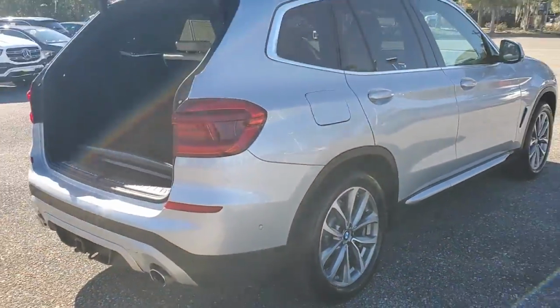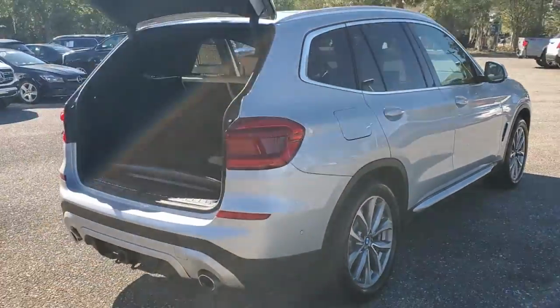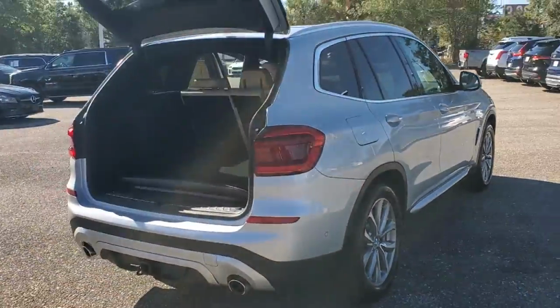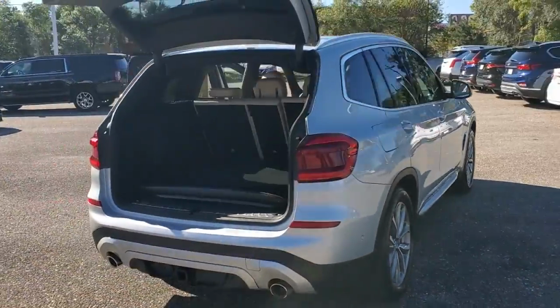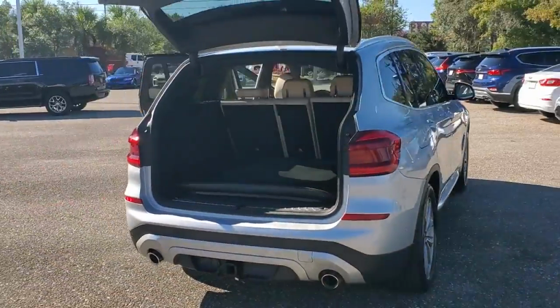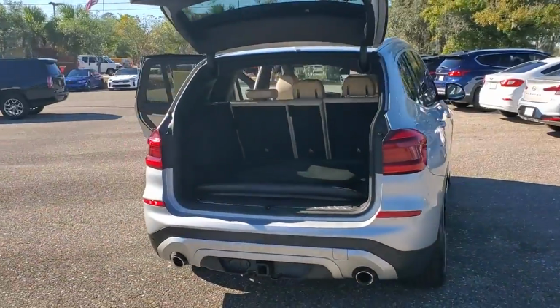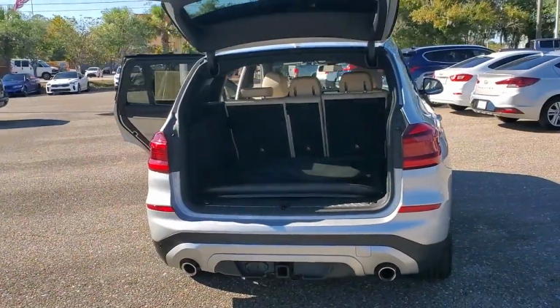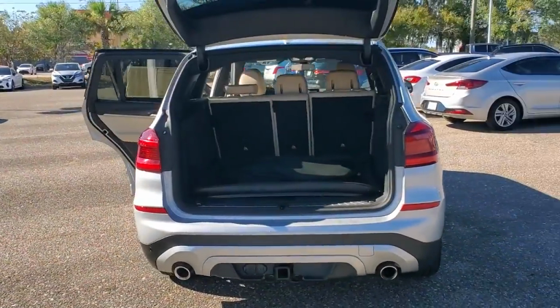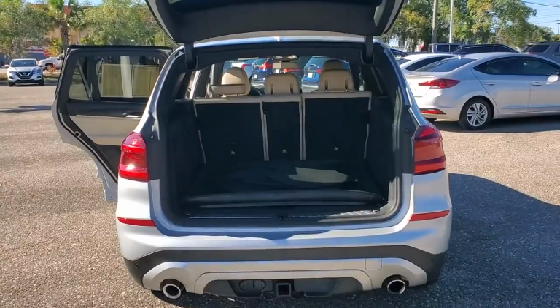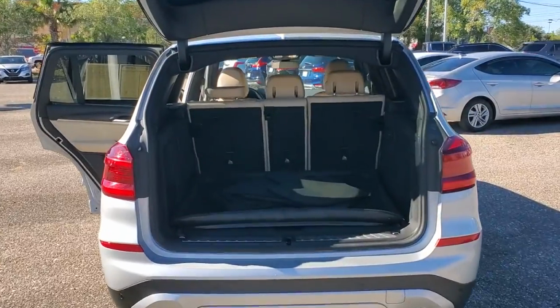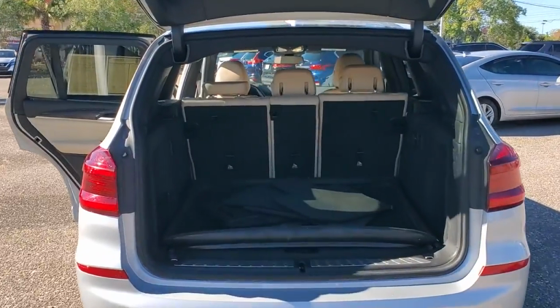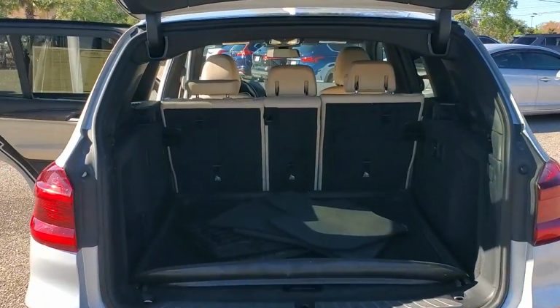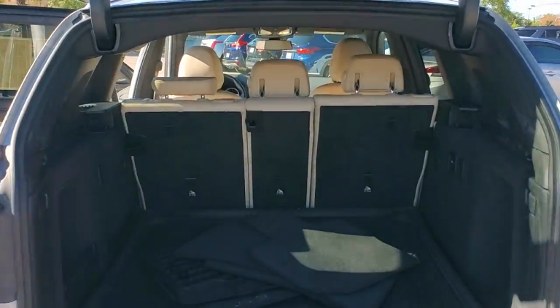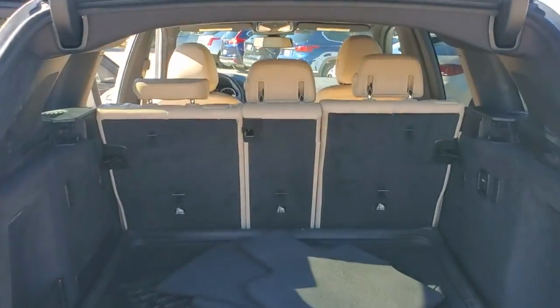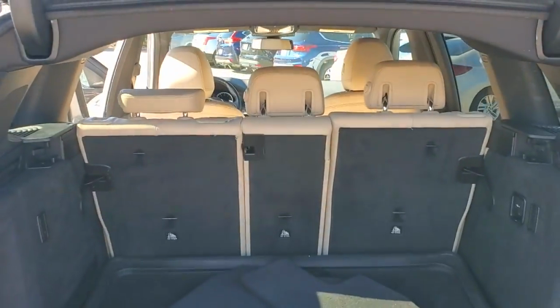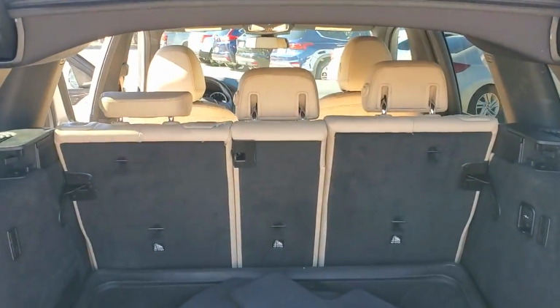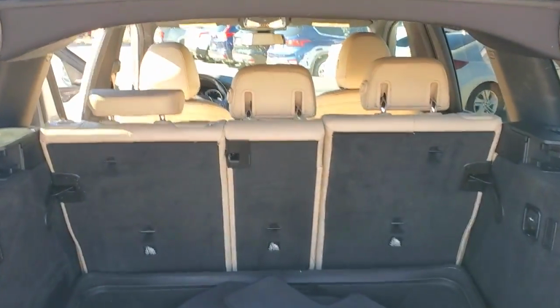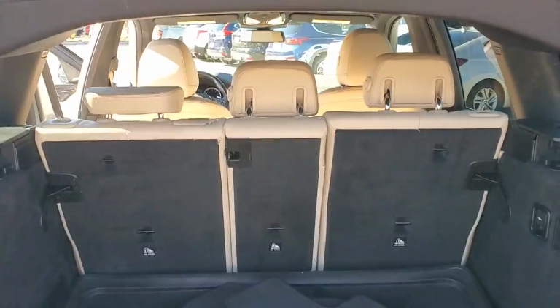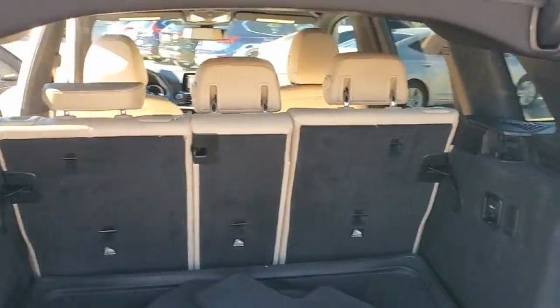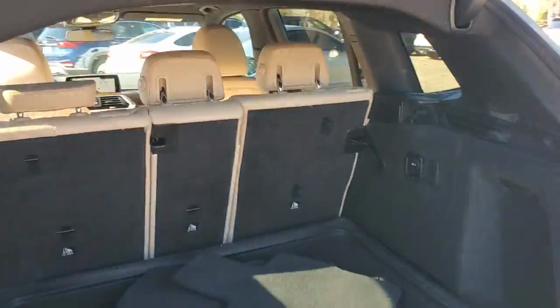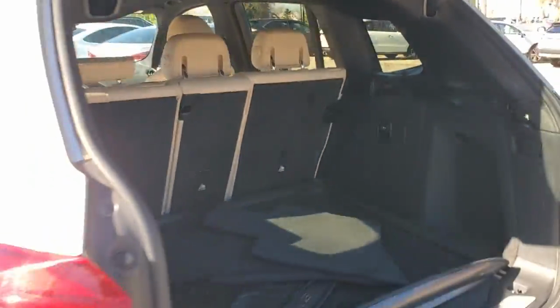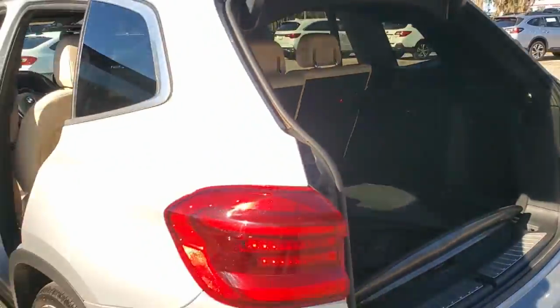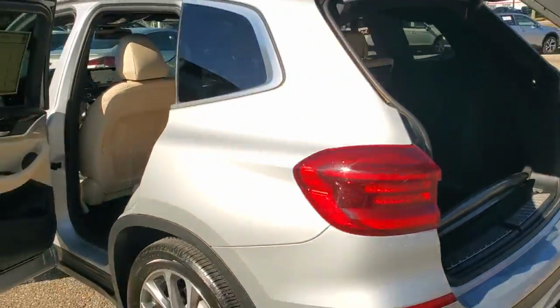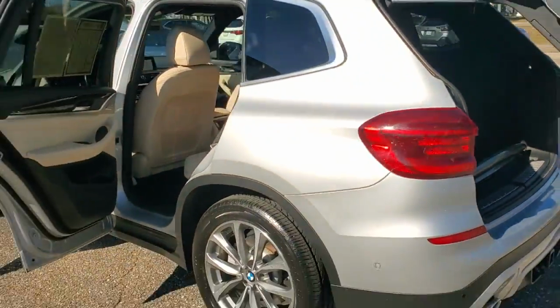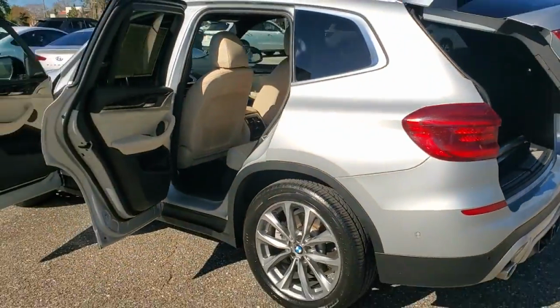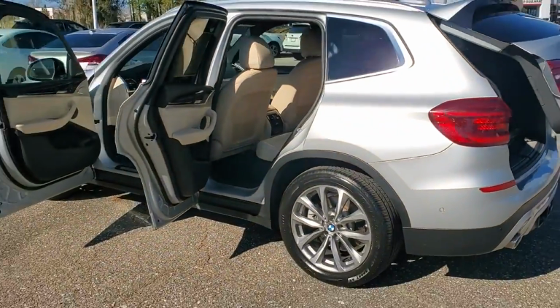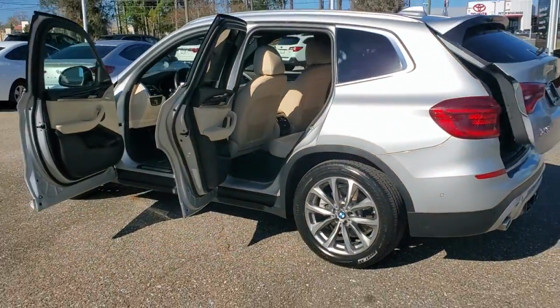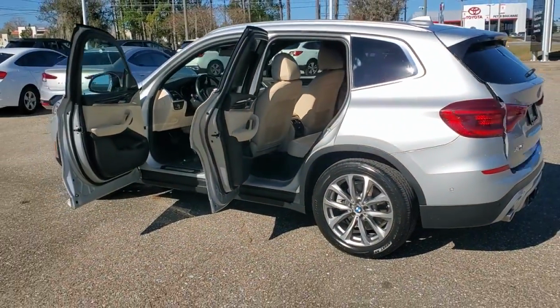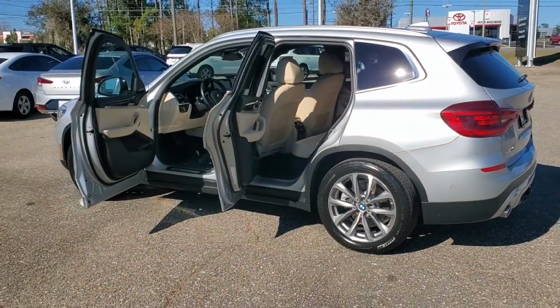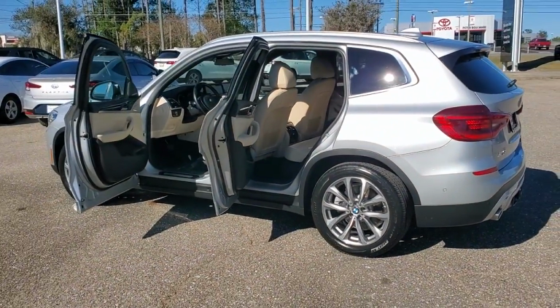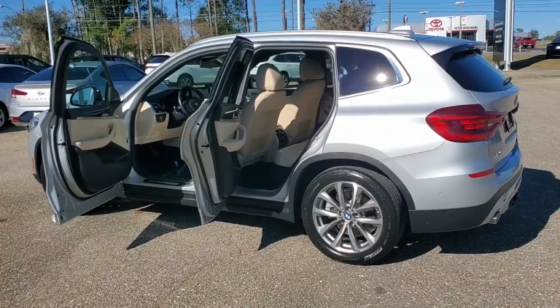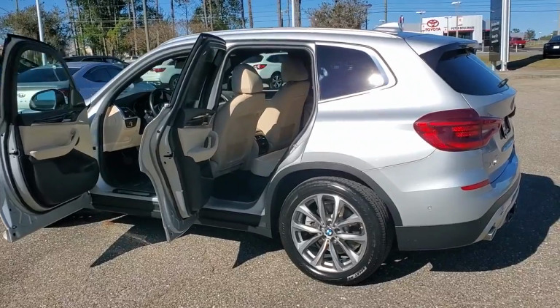The luxurious and versatile X3 offers cruising comfort, spacious cargo capacity, efficiency, distinctive design, and unparalleled performance to let you enjoy the road wherever it takes you.